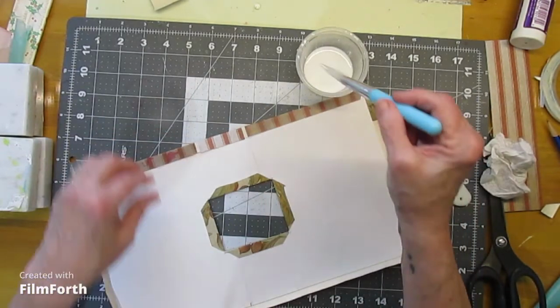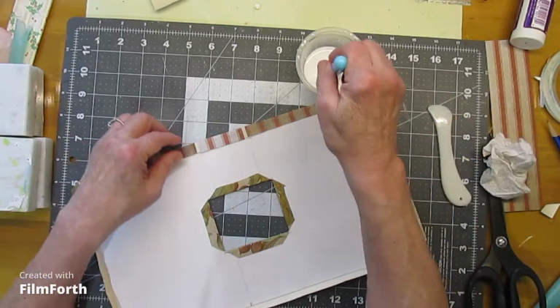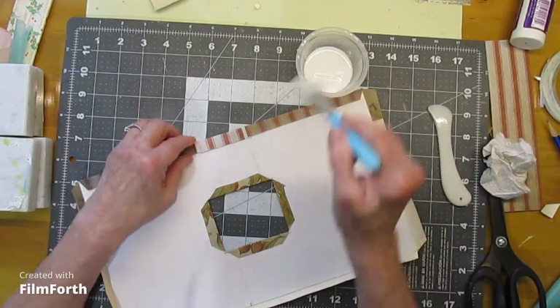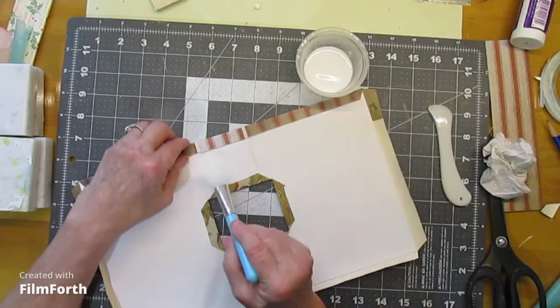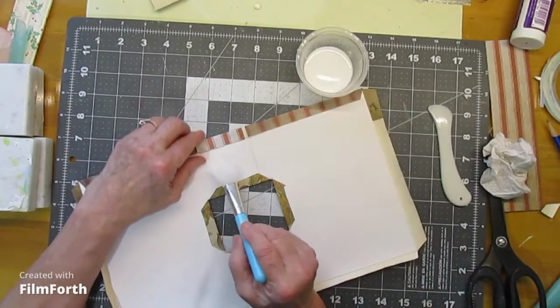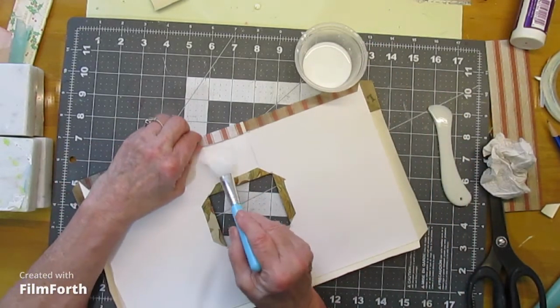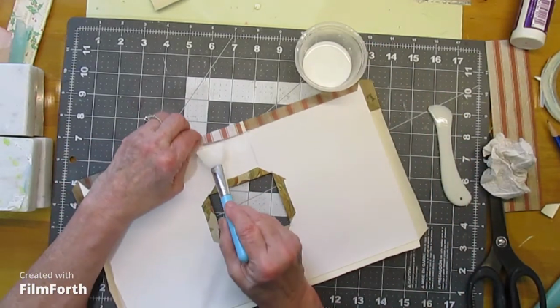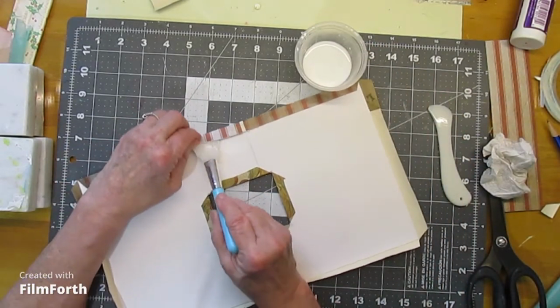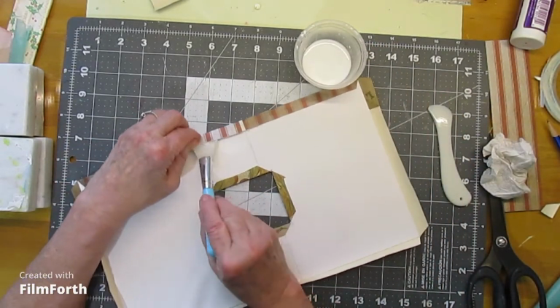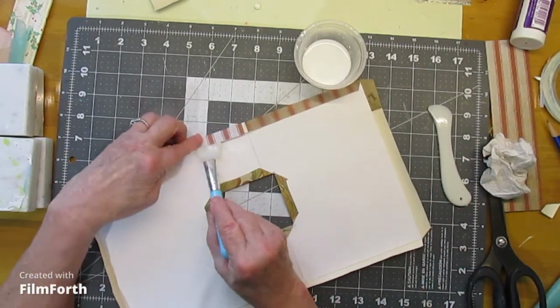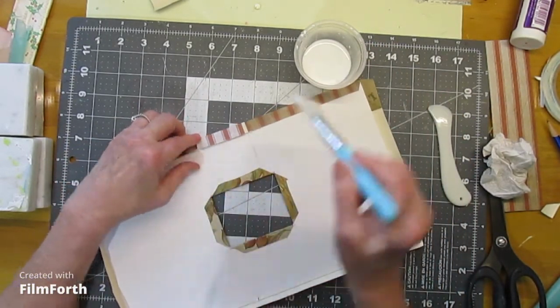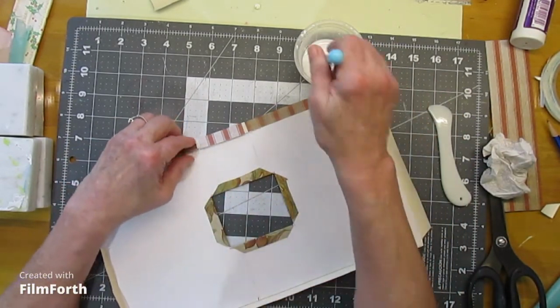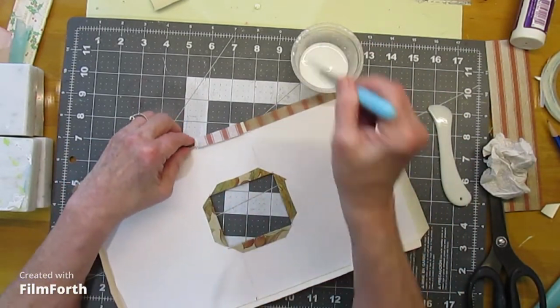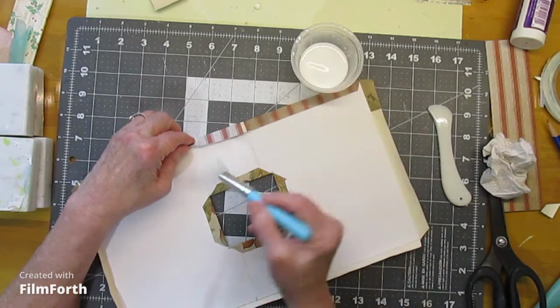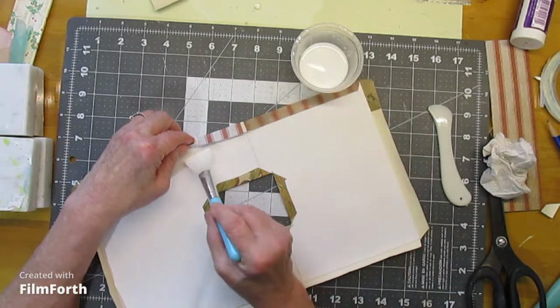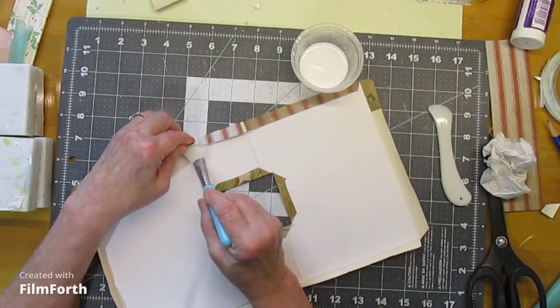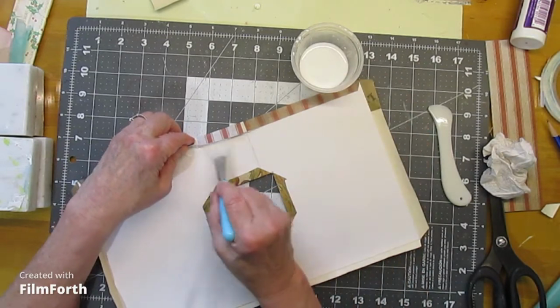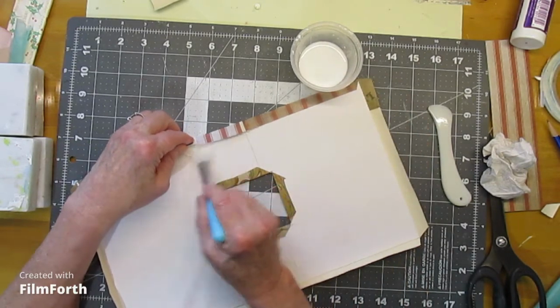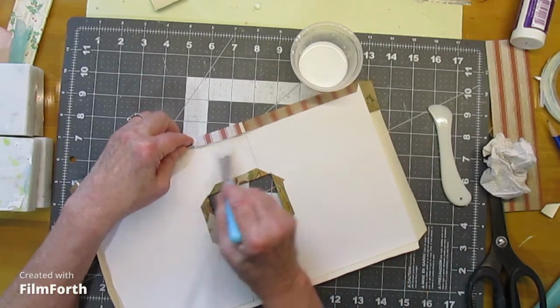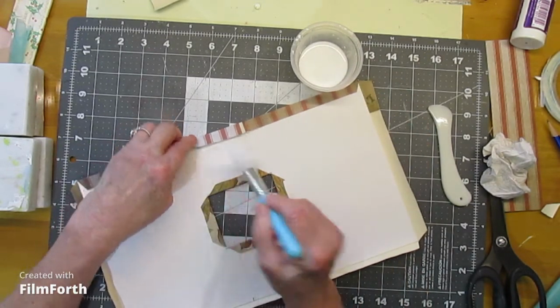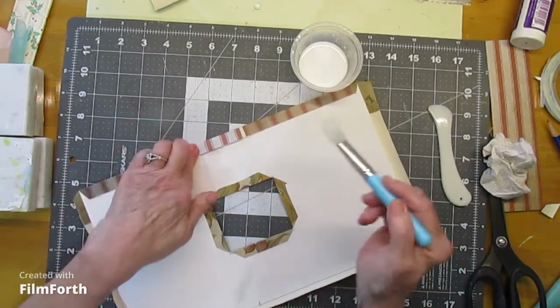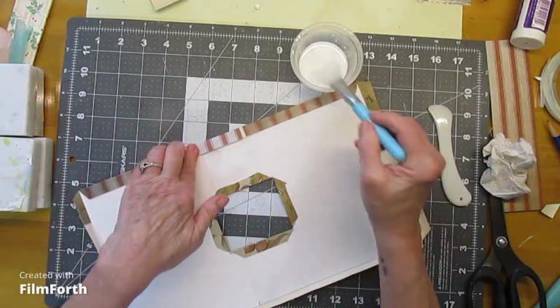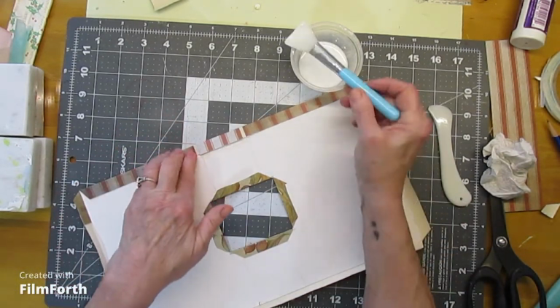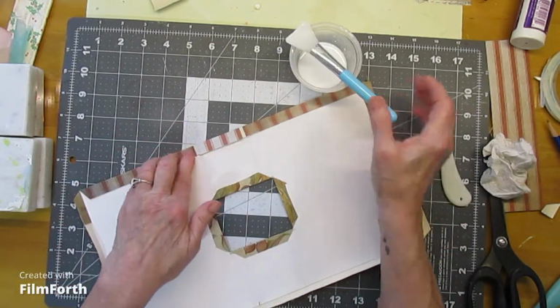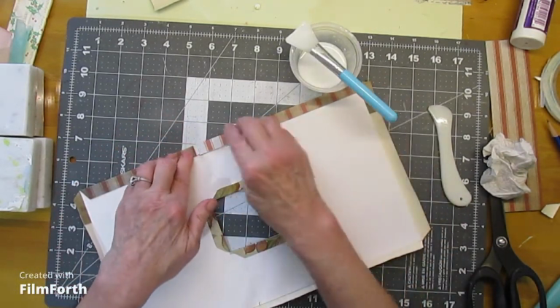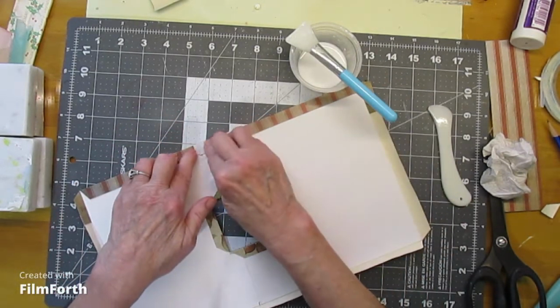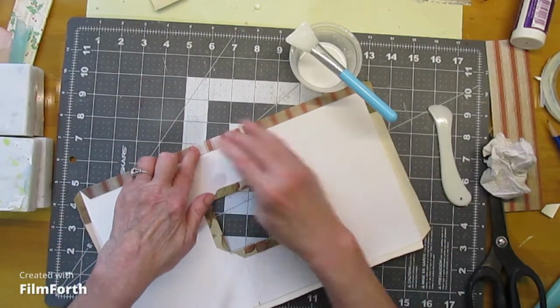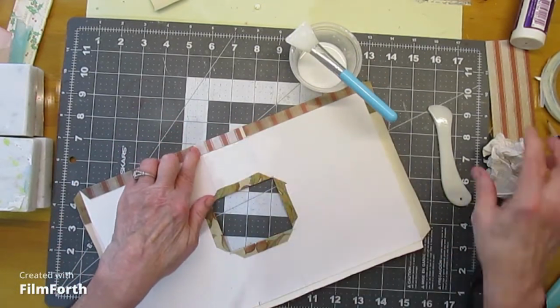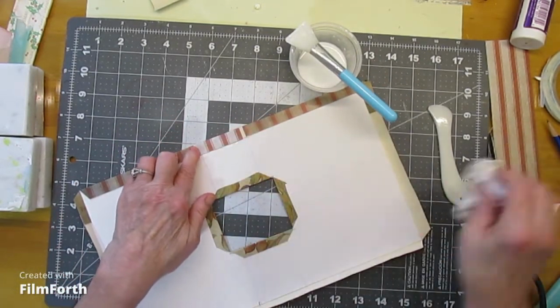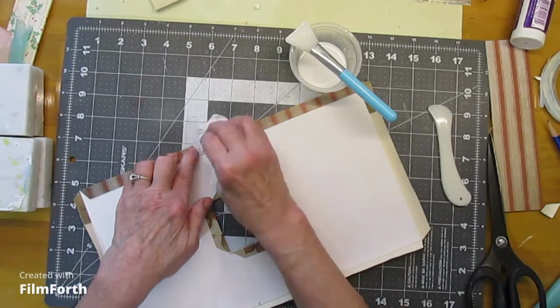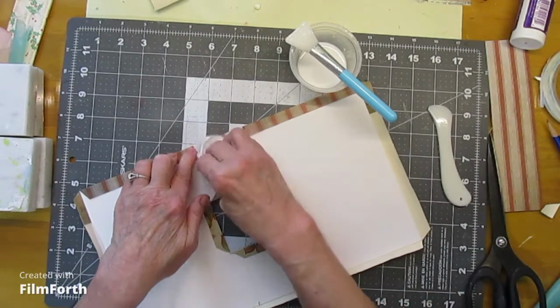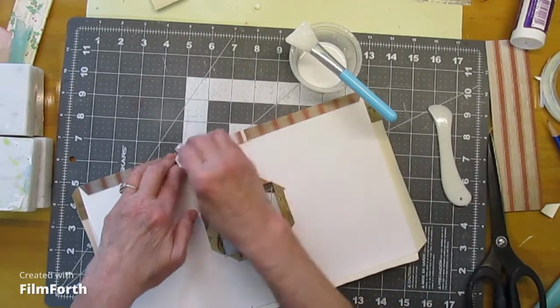Now this looks like it needs a little bit more glue — not a lot more, just a little bit.